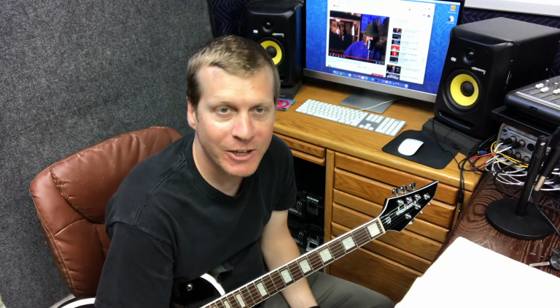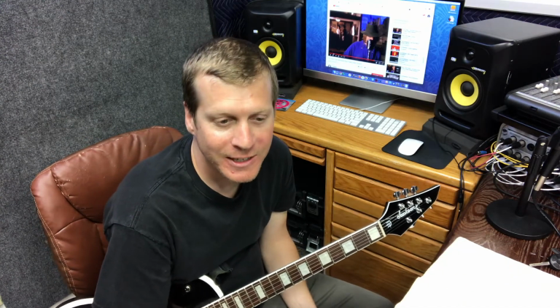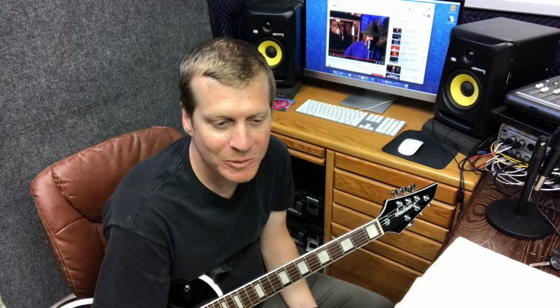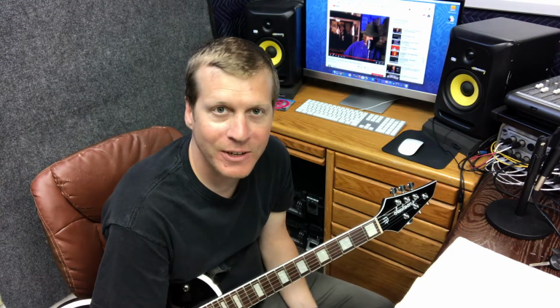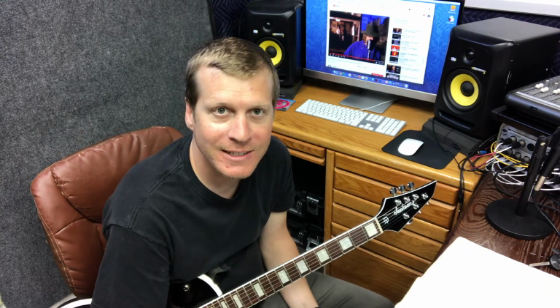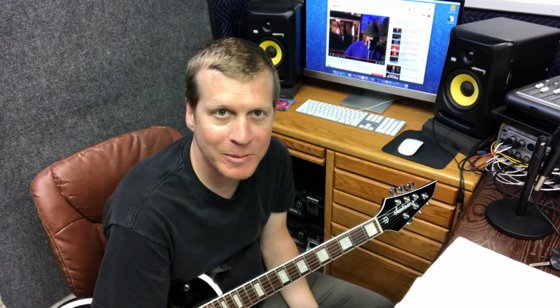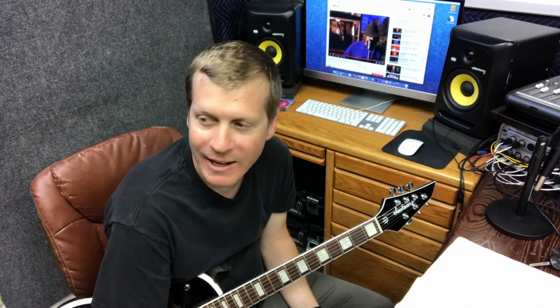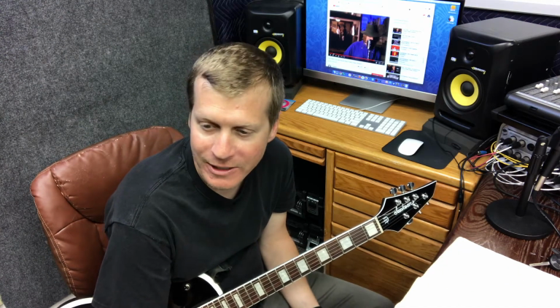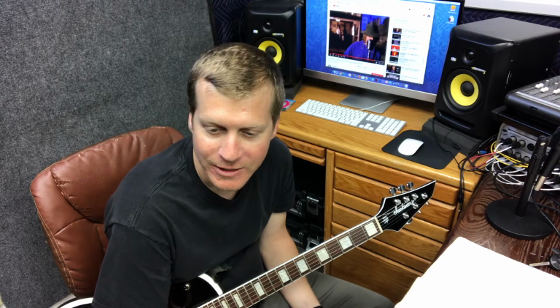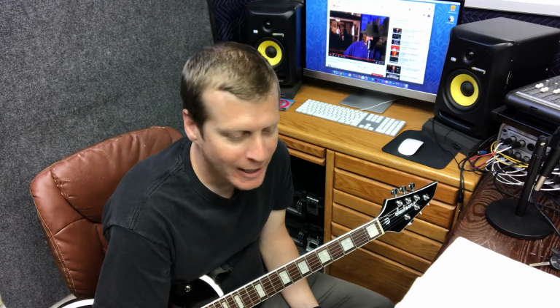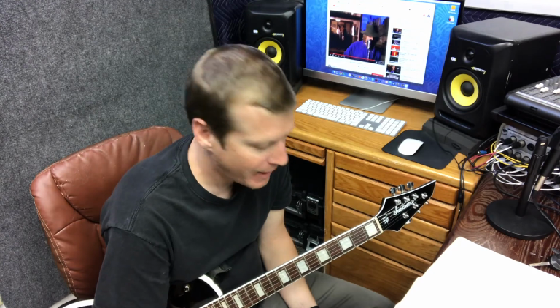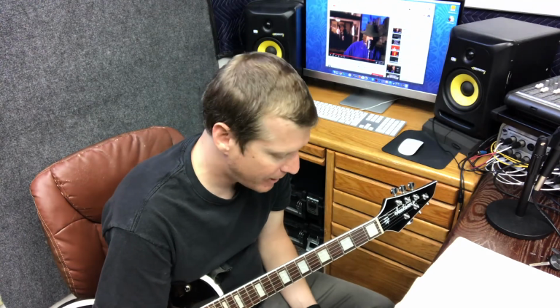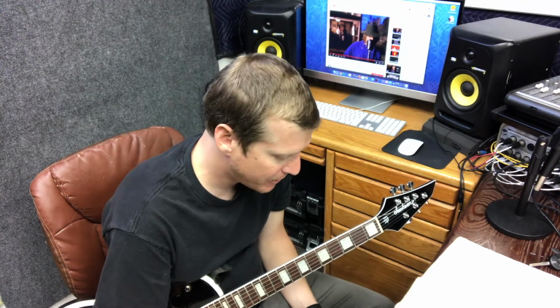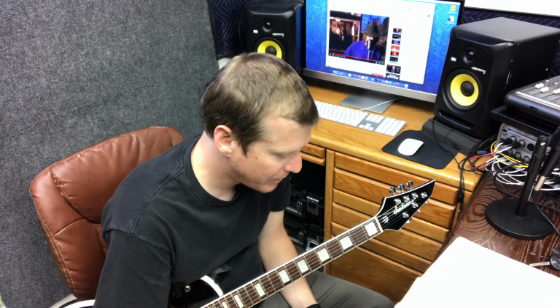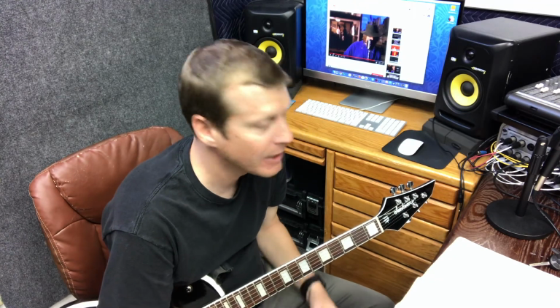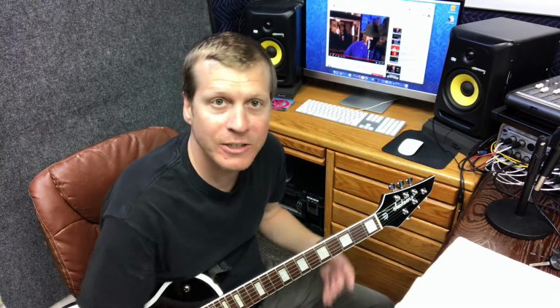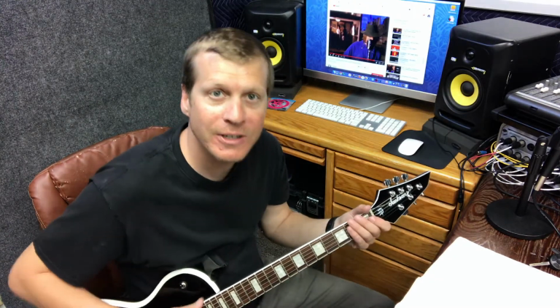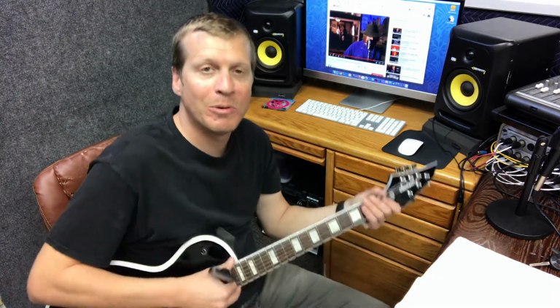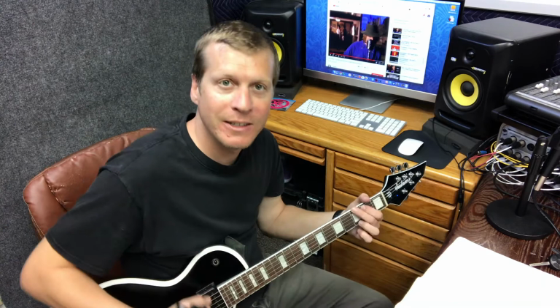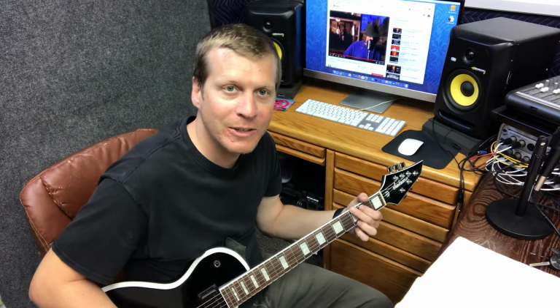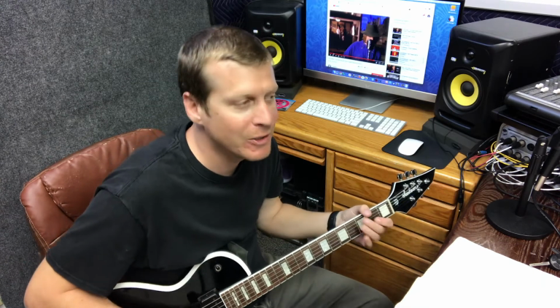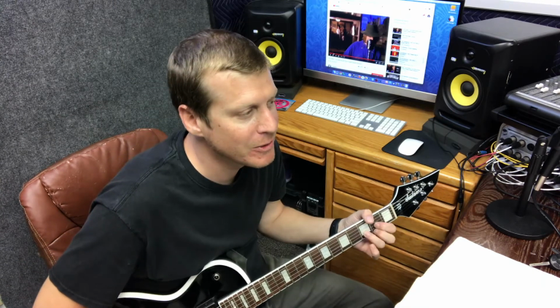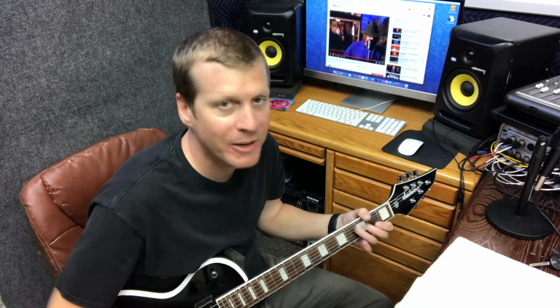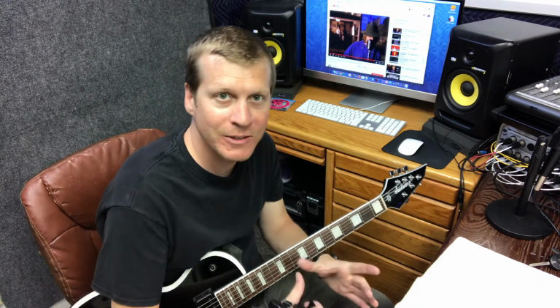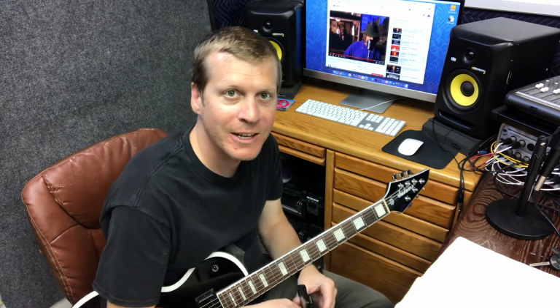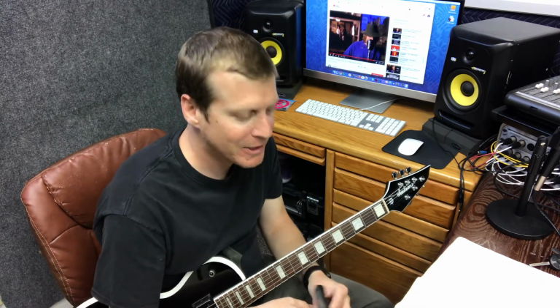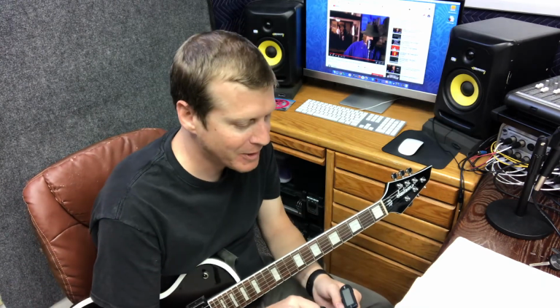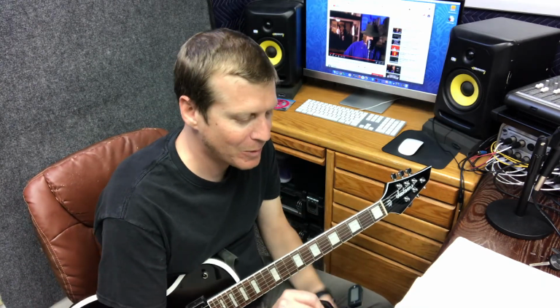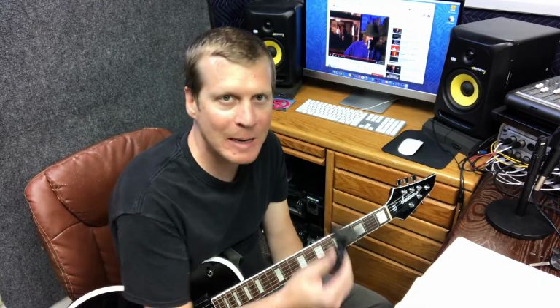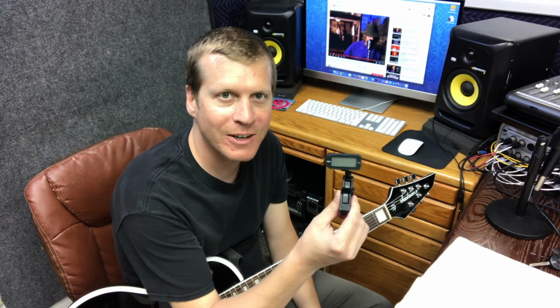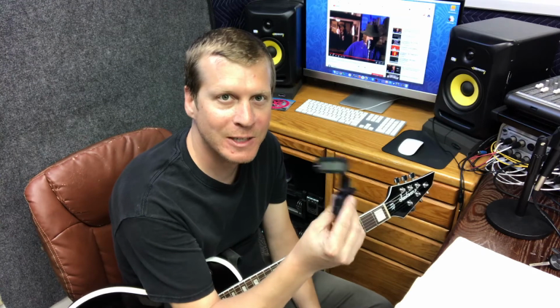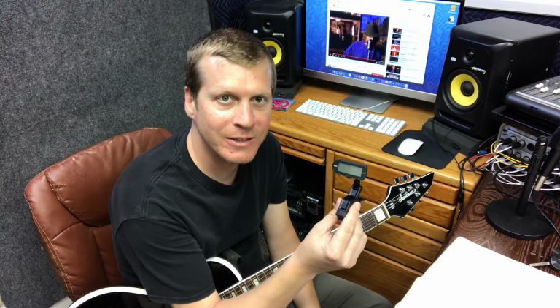Guitar Tuna is a good one that's free and a lot of people use that. I use Clear Tune. You can also get electronic tuners where you plug into the guitar, and you can also use pedals for tuners. But the simplest ones that work with all types of guitars are these clip-on tuners.